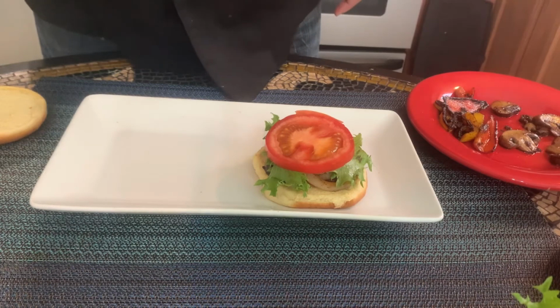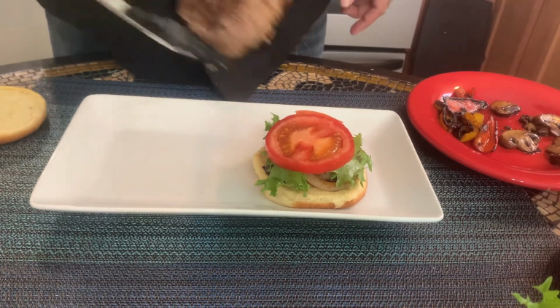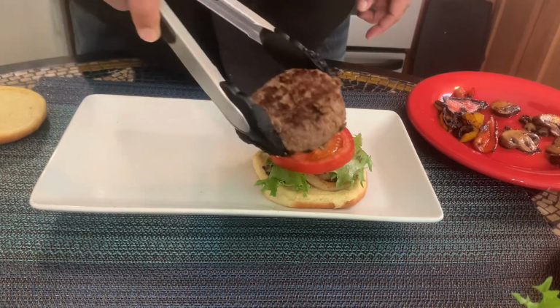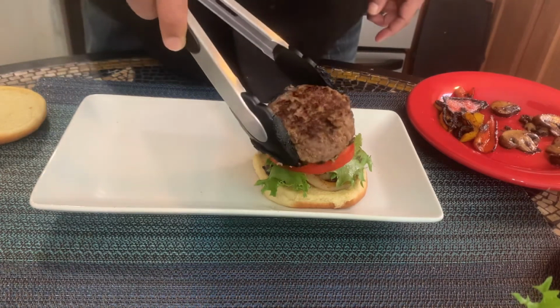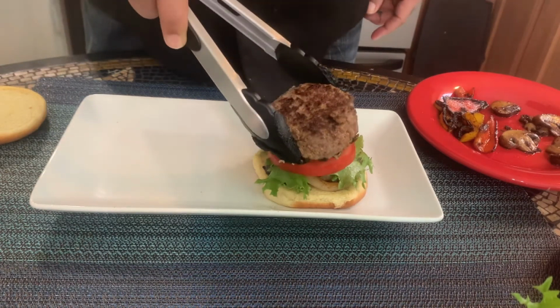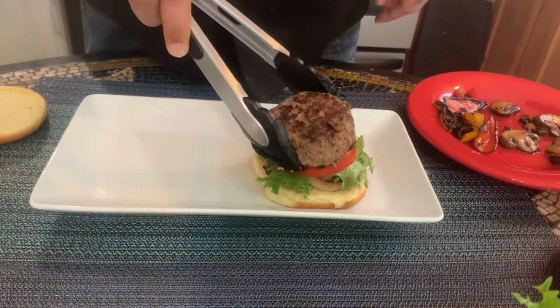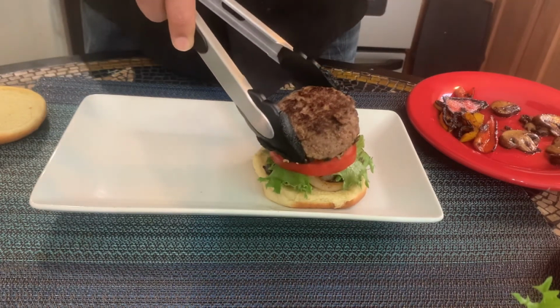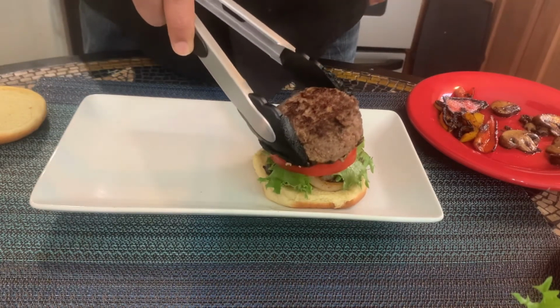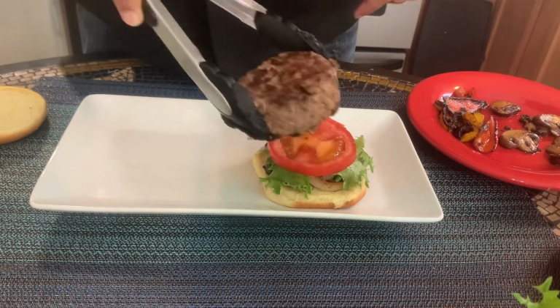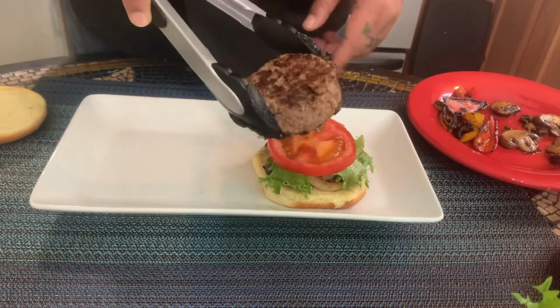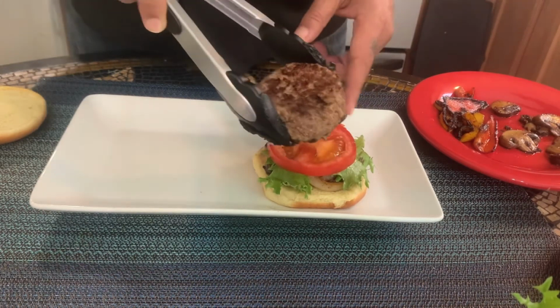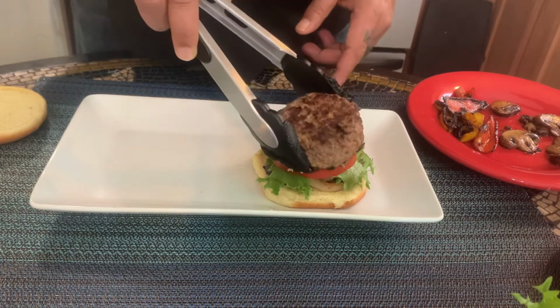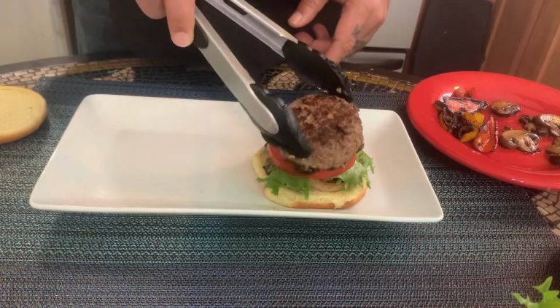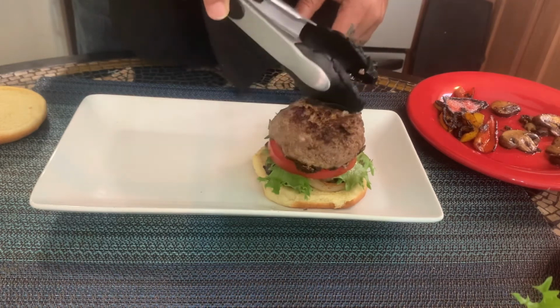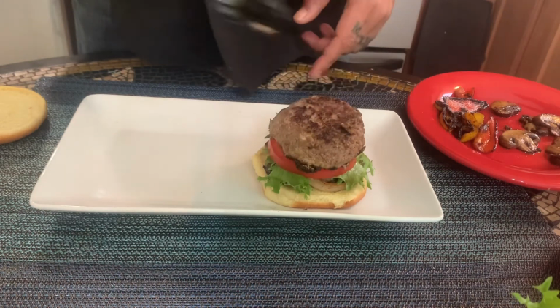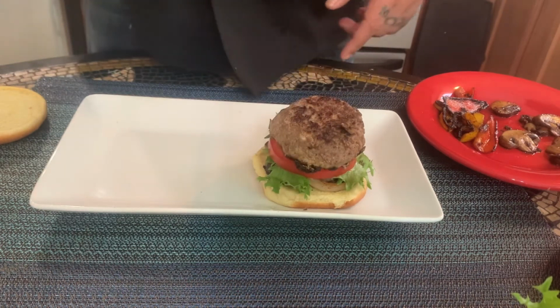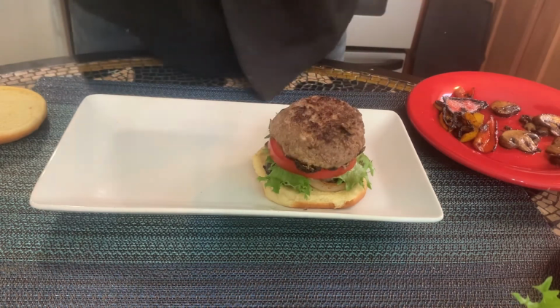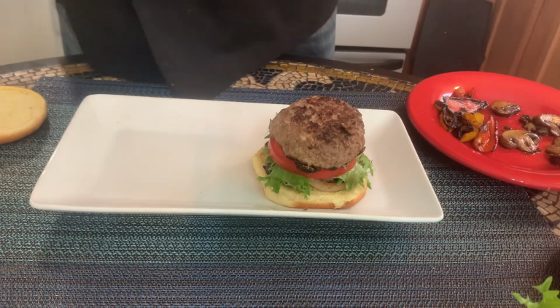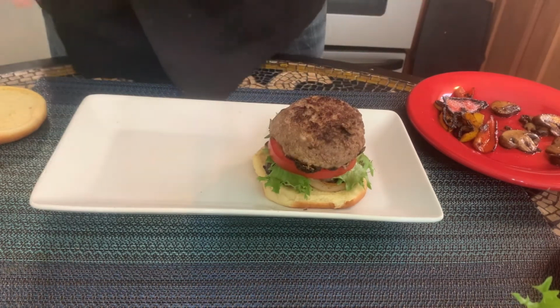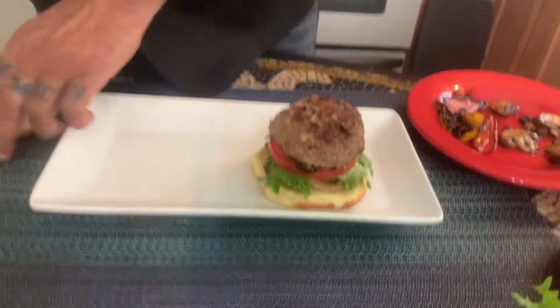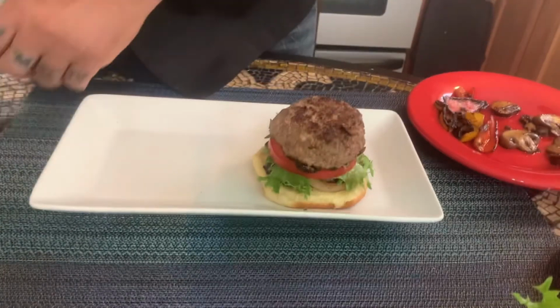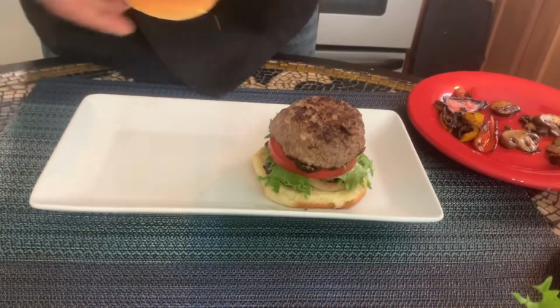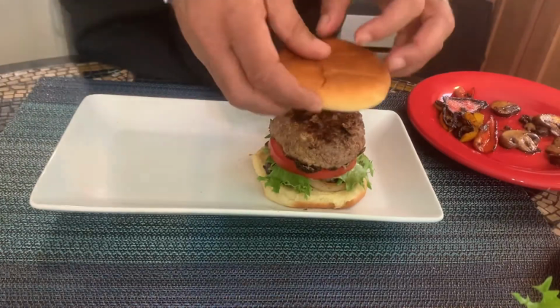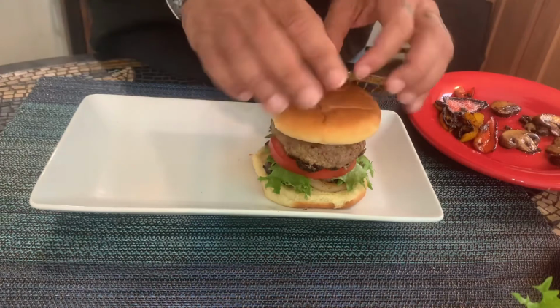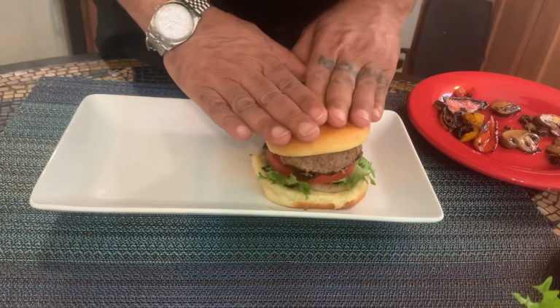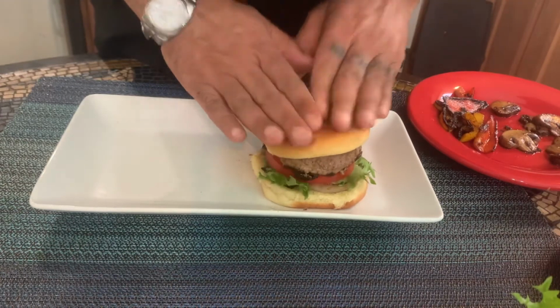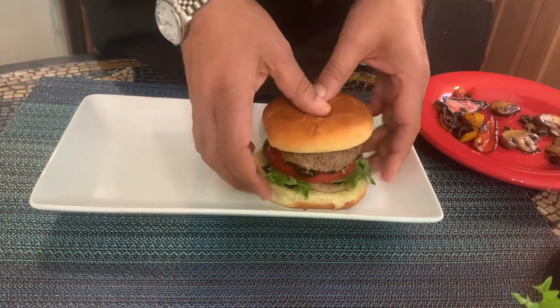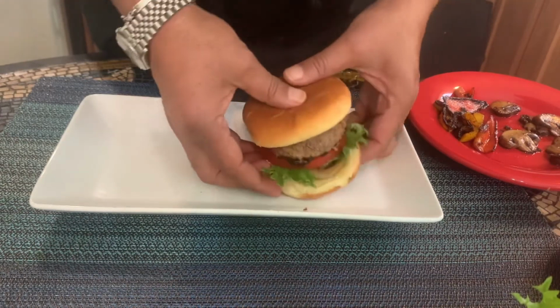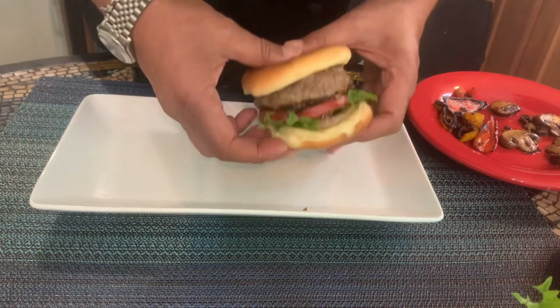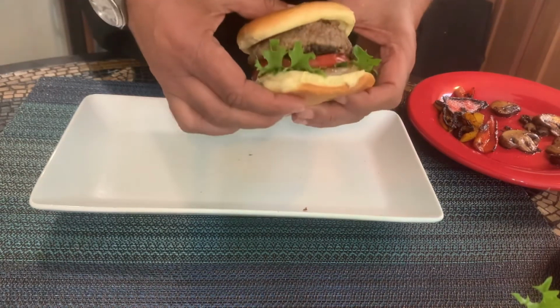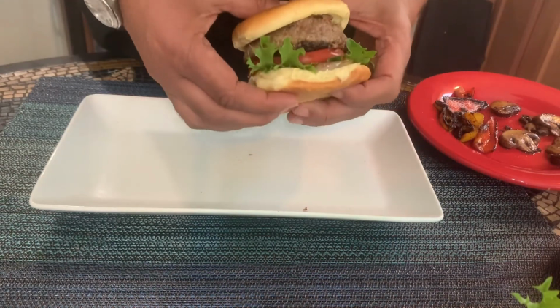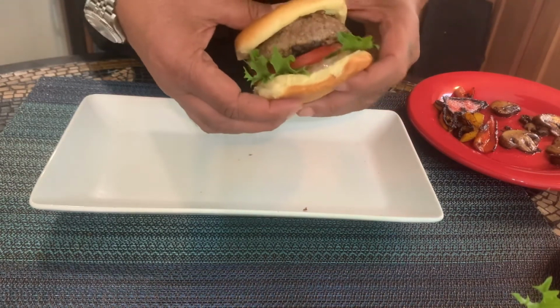Let me pick a burger. I have four toppings — correct. And here you have it.